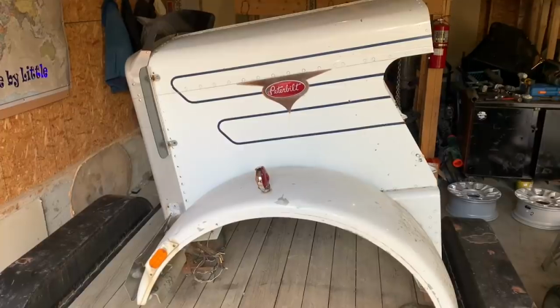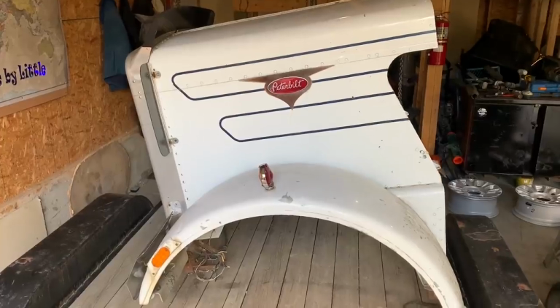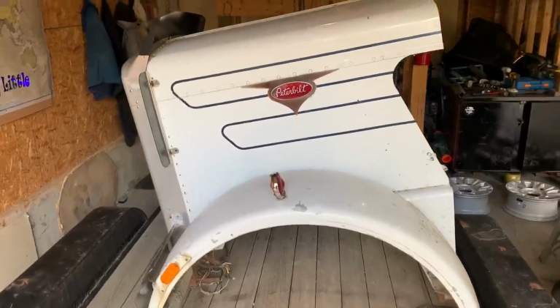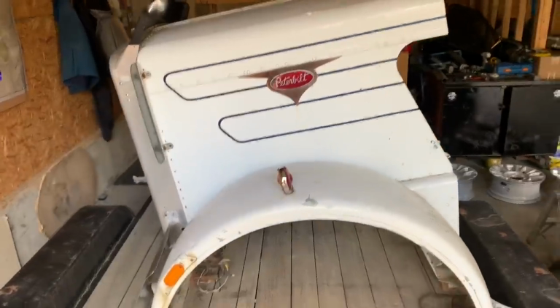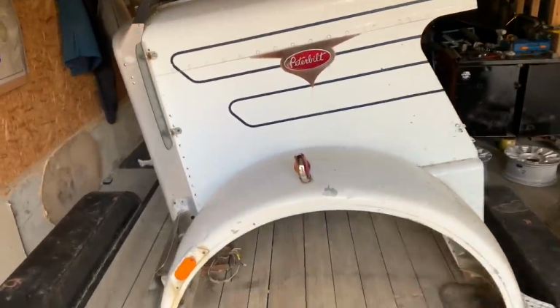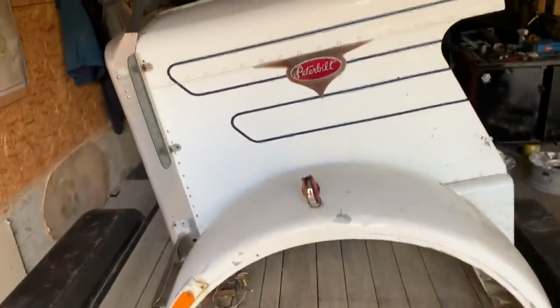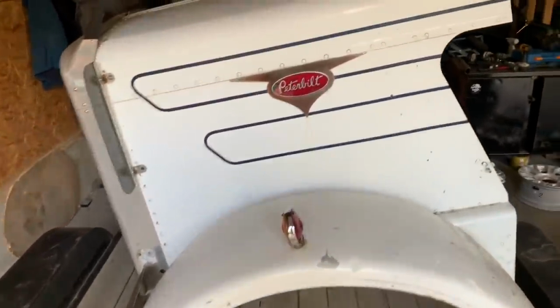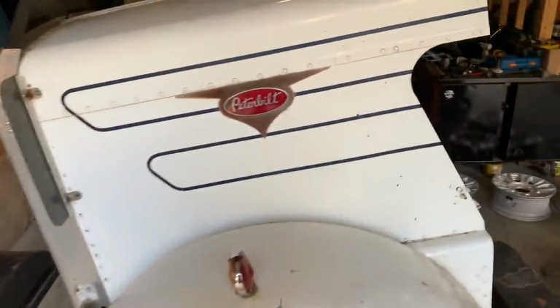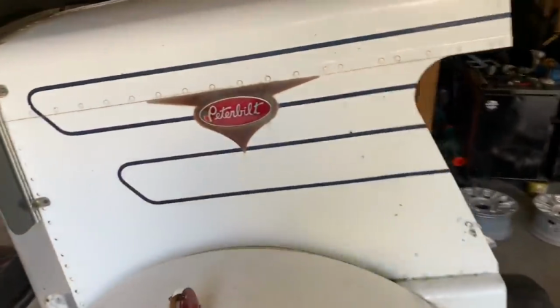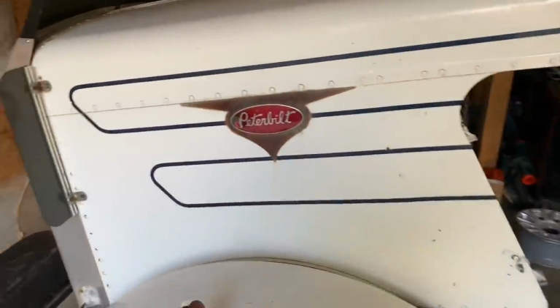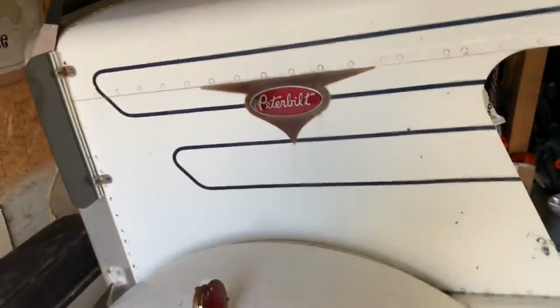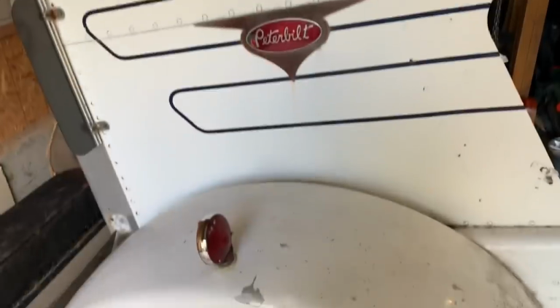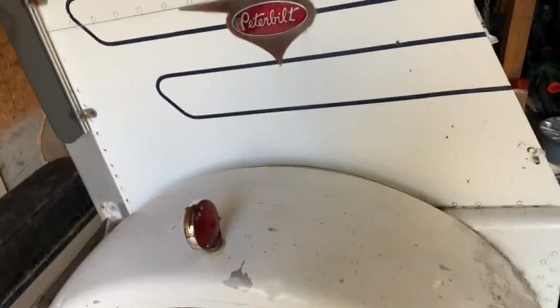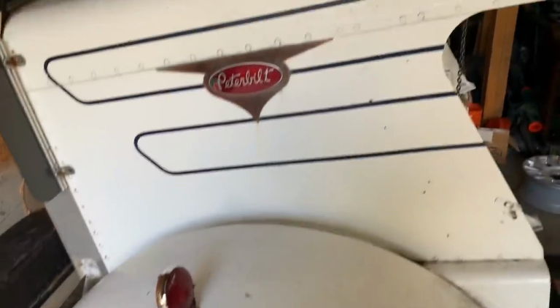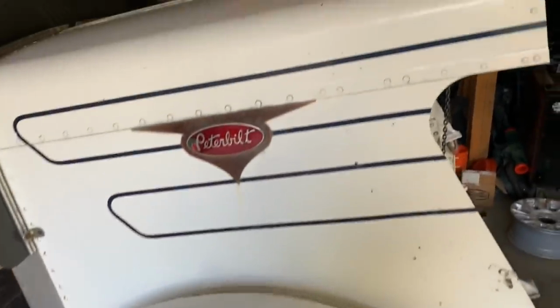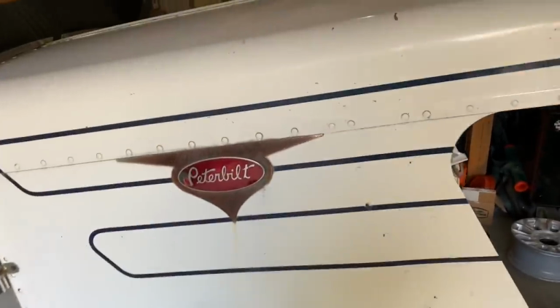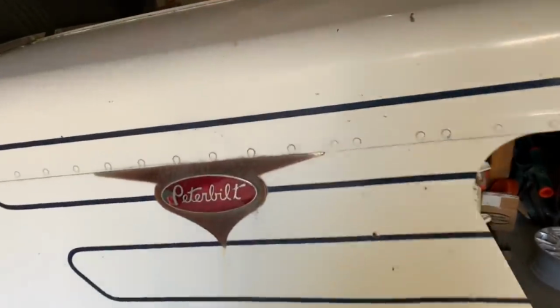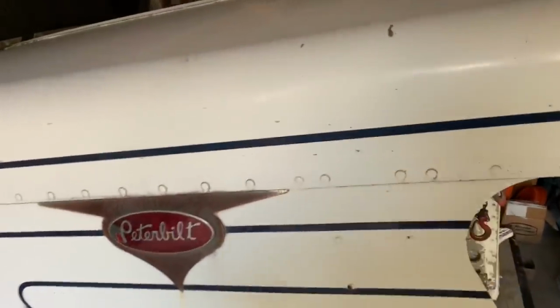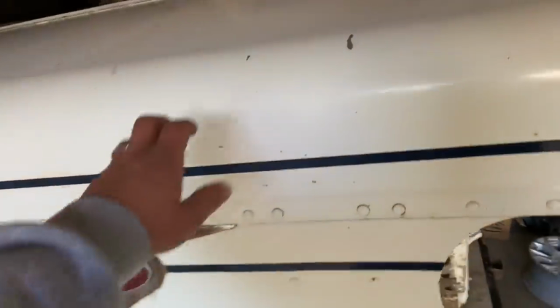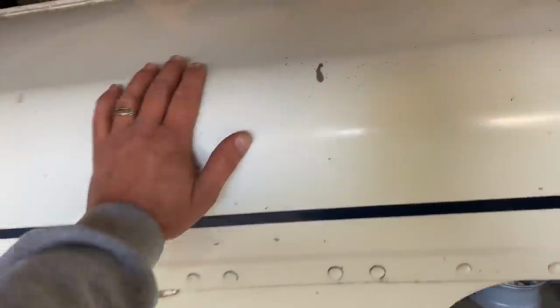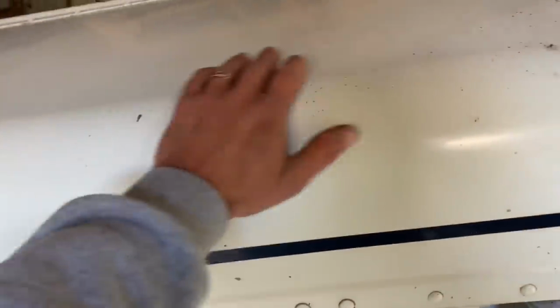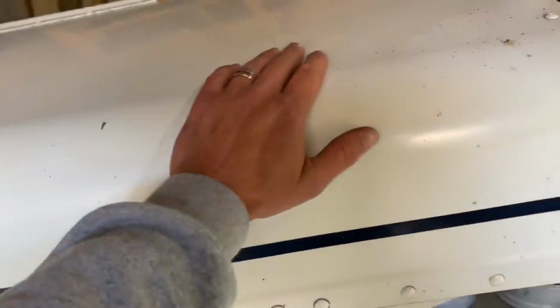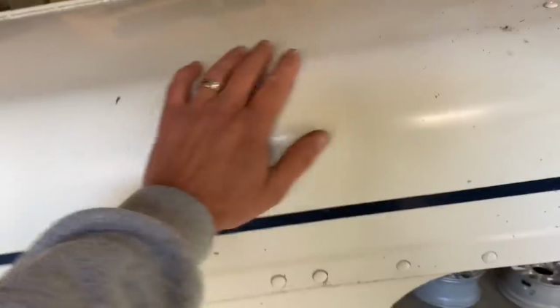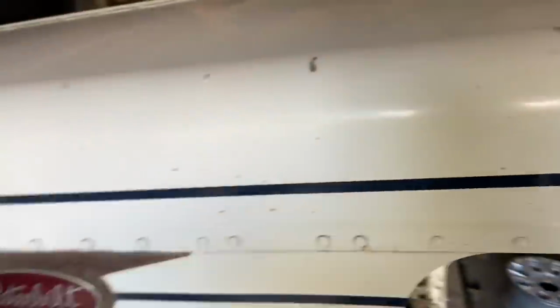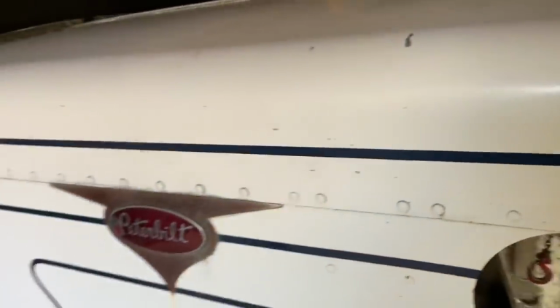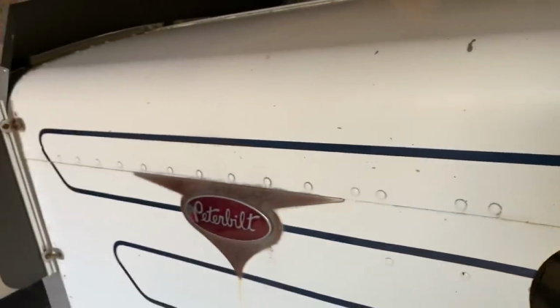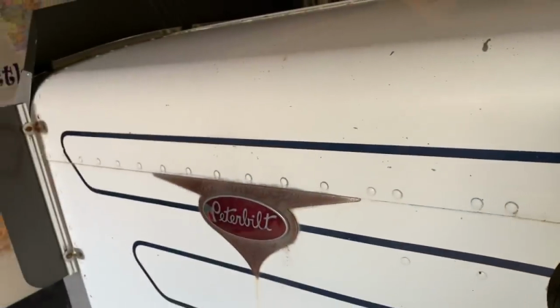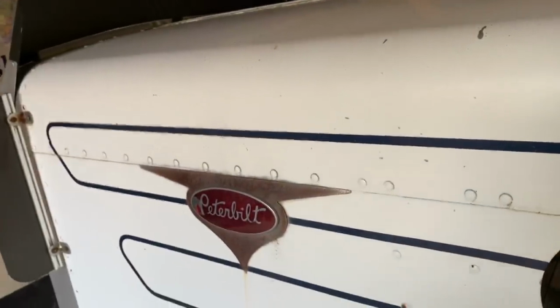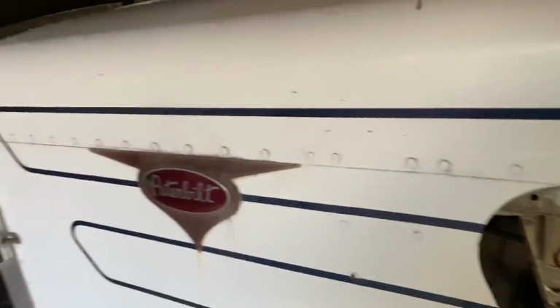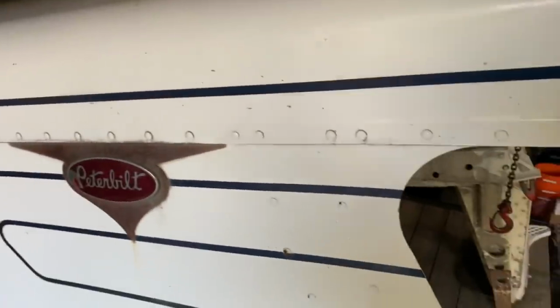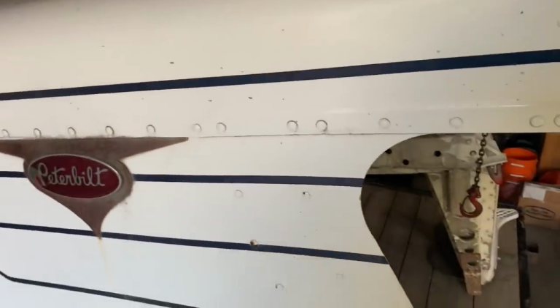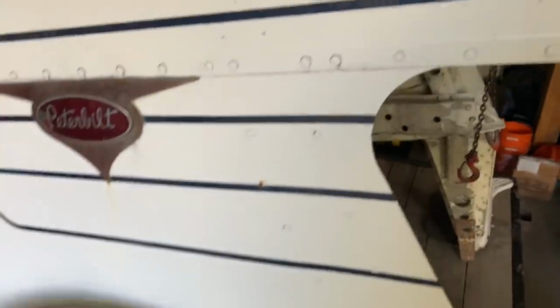New hood day - well, new to me anyway. If you watched the last On the Hunt episode, you'll know that I snuck off to Saskatchewan and picked this beauty up. She's obviously not brand new, but it's all original. Definitely a survivor hood.